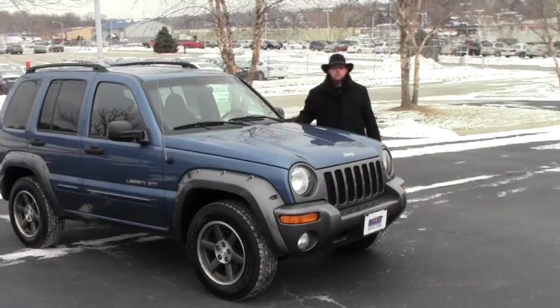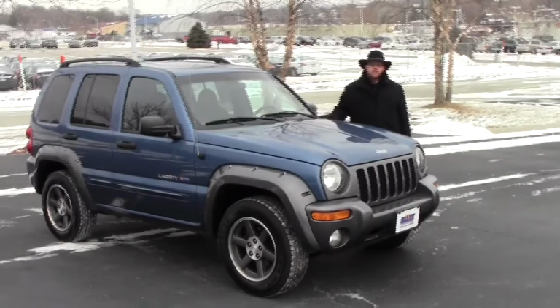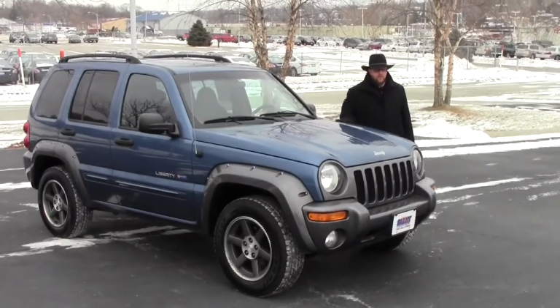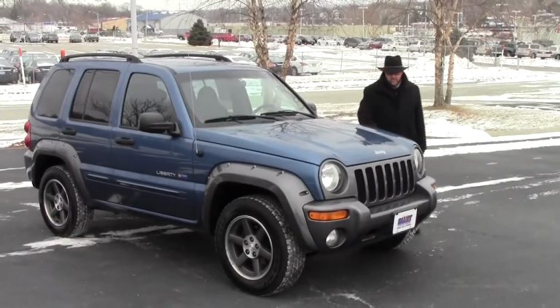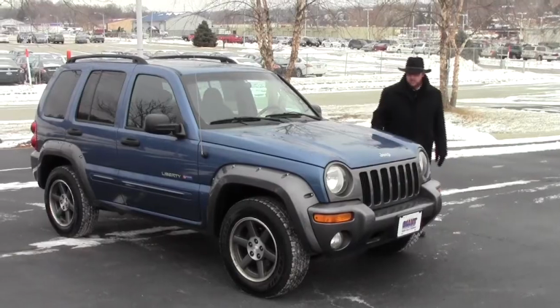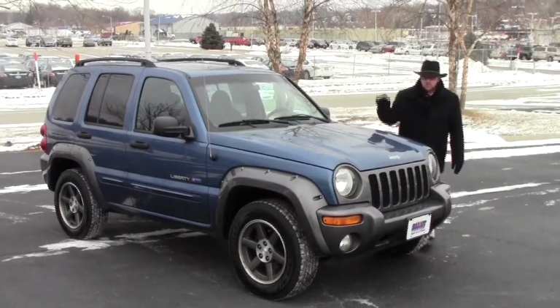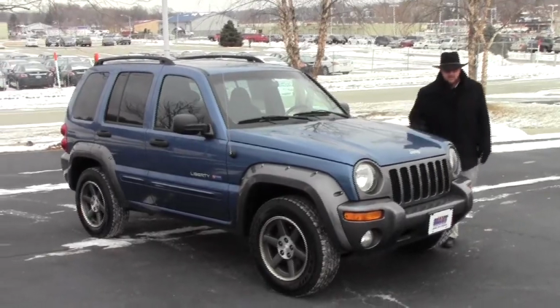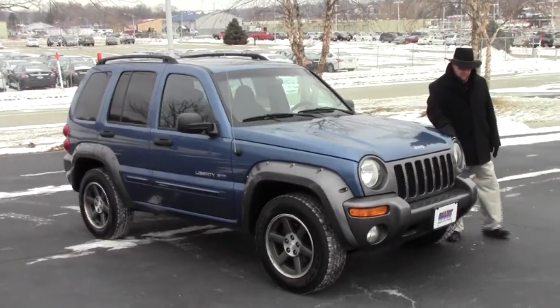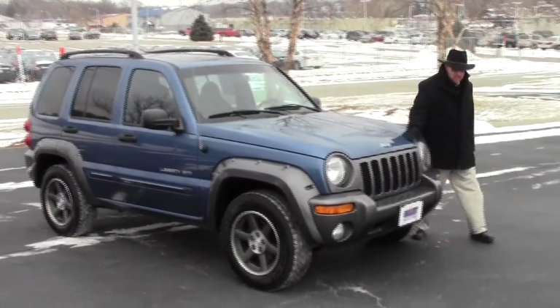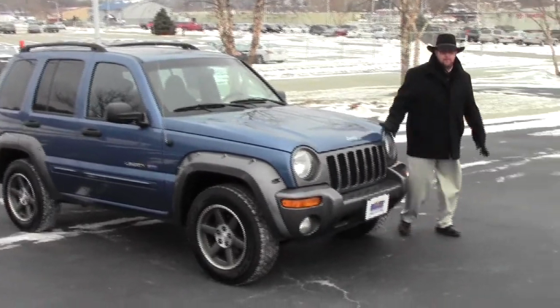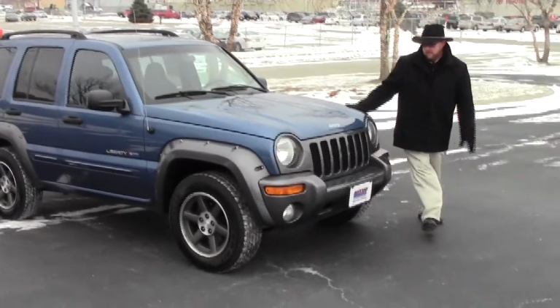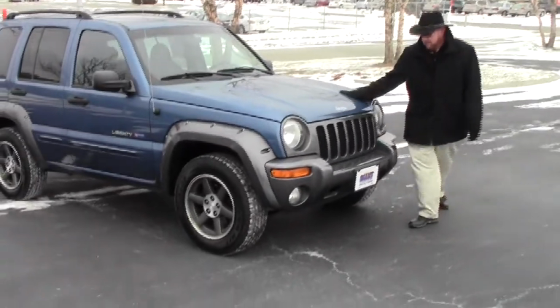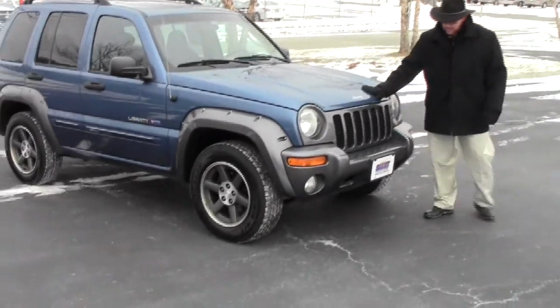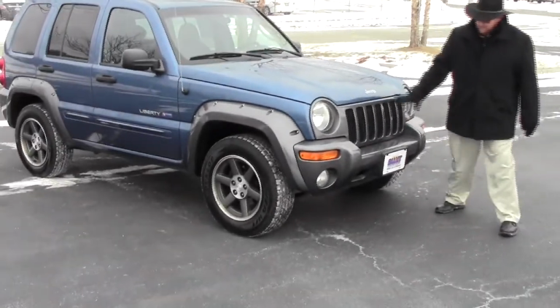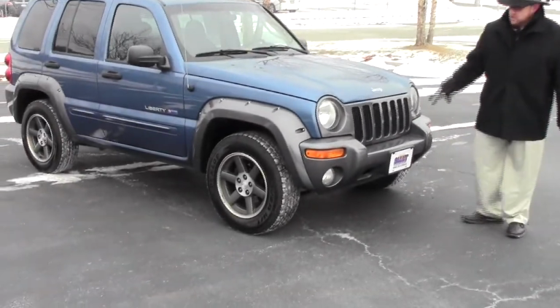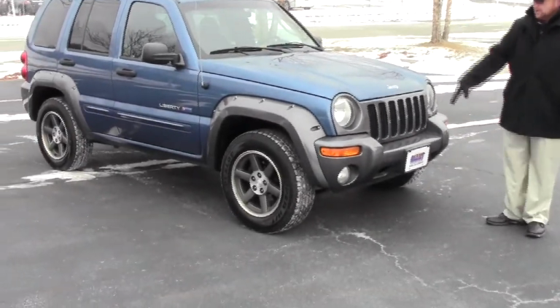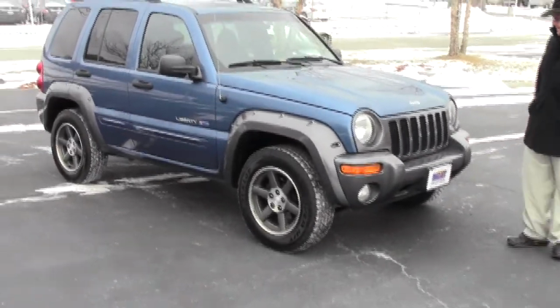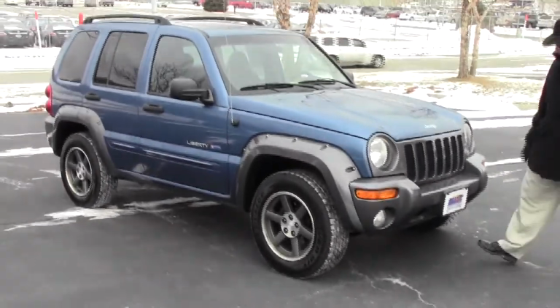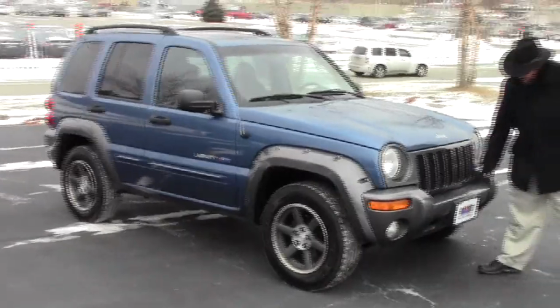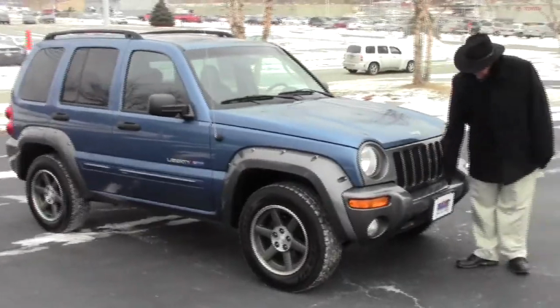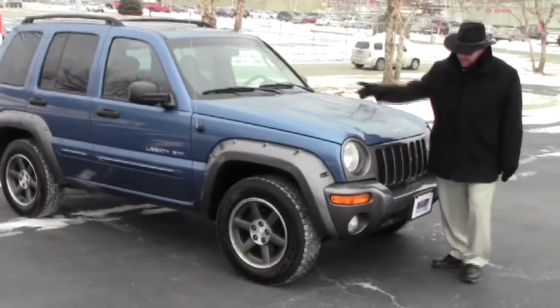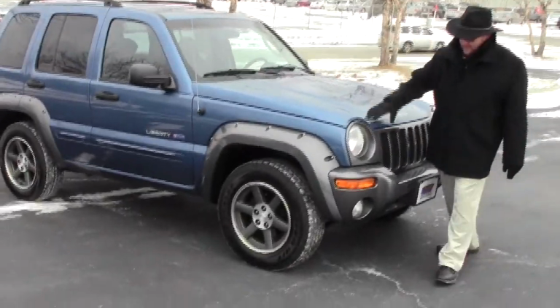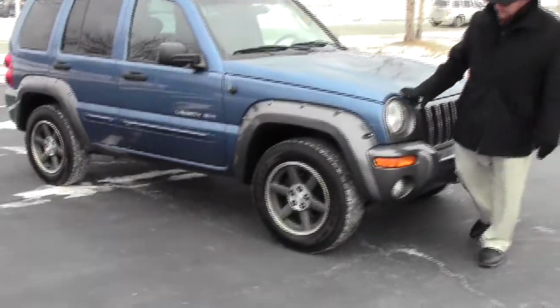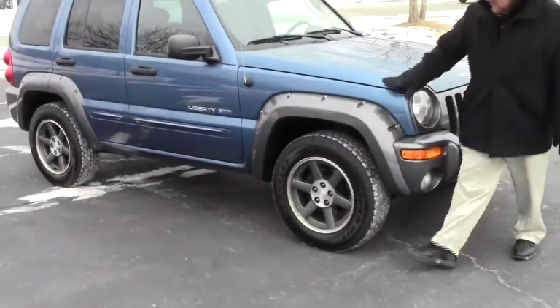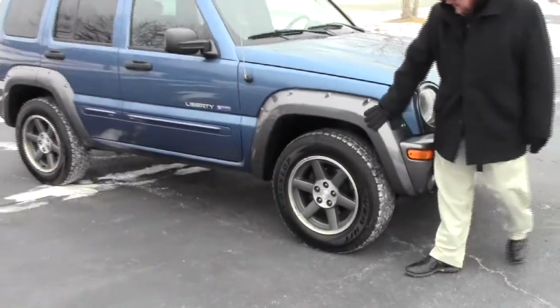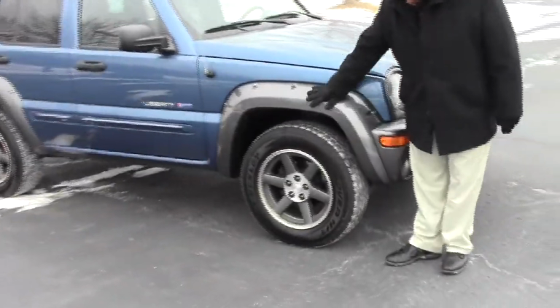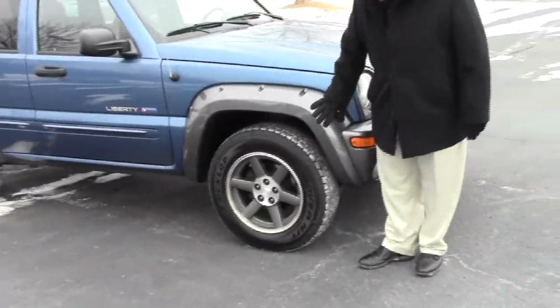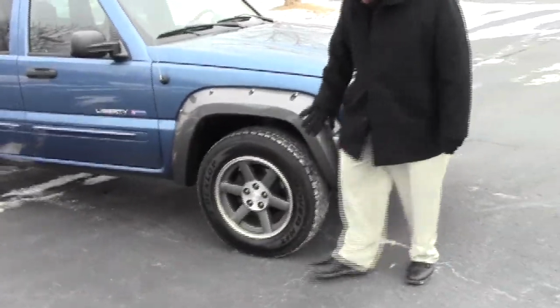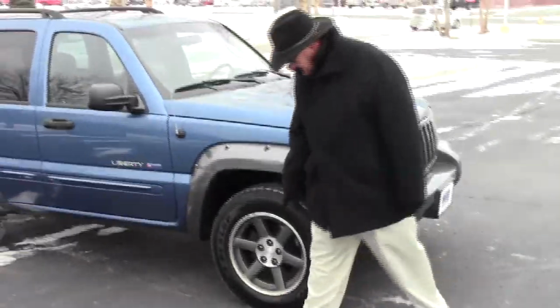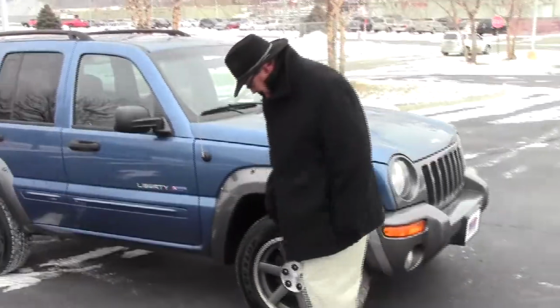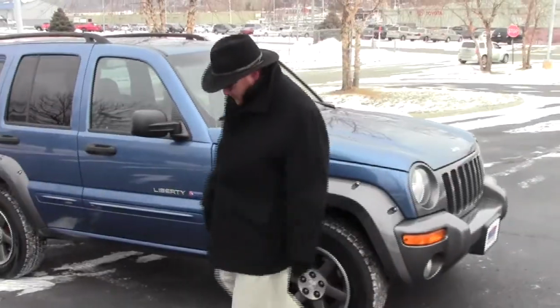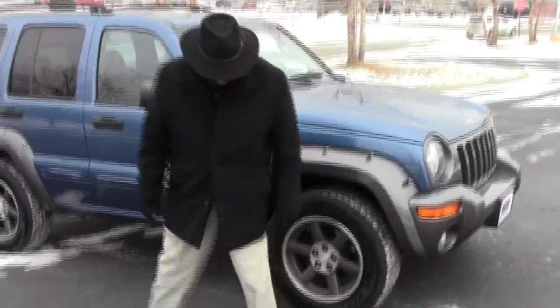Brian Kelly here for the Honda Giant, here to show you this 2003 Jeep Liberty Sport. That's a two-tone paint, five mile an hour bumpers in front and back, wheel flares, and 16-inch alloy wheels.